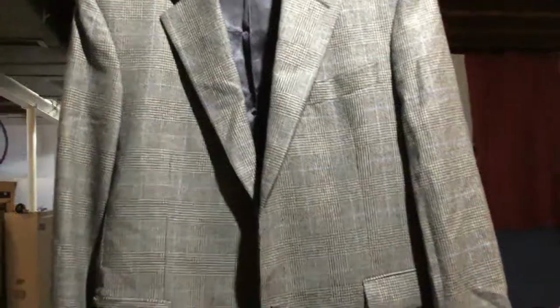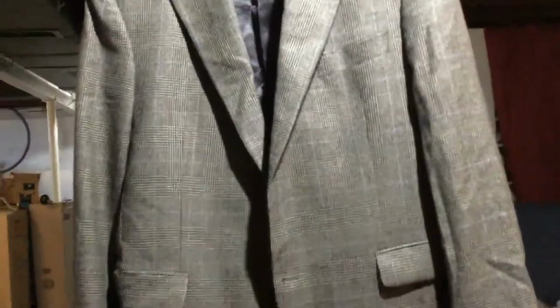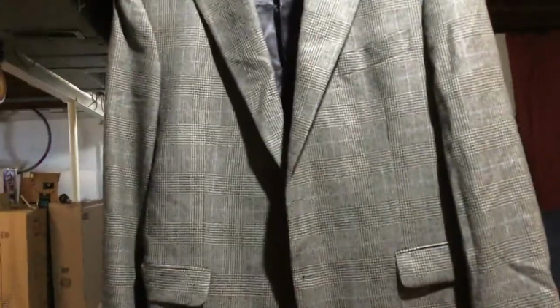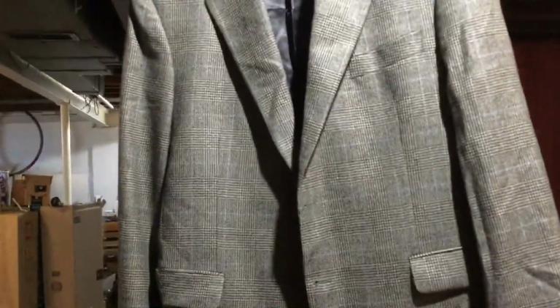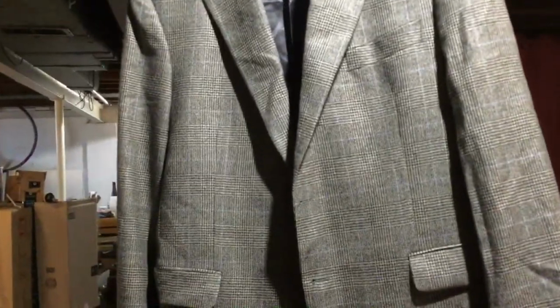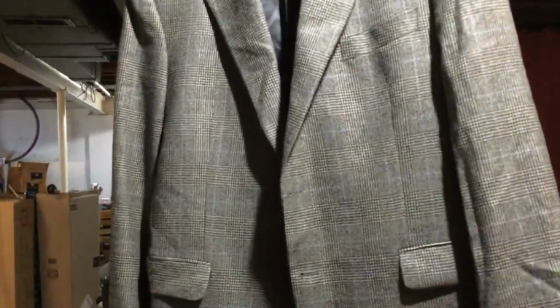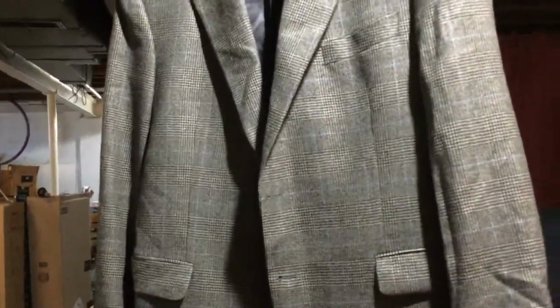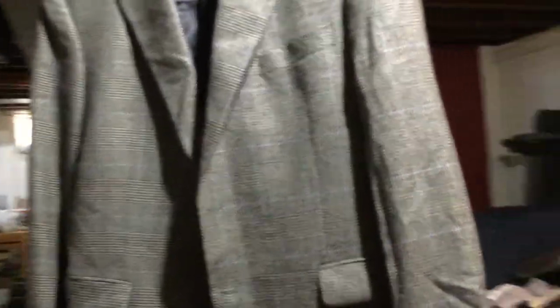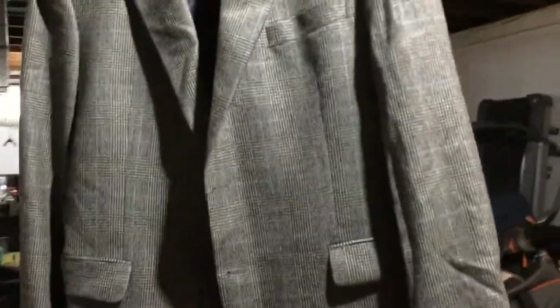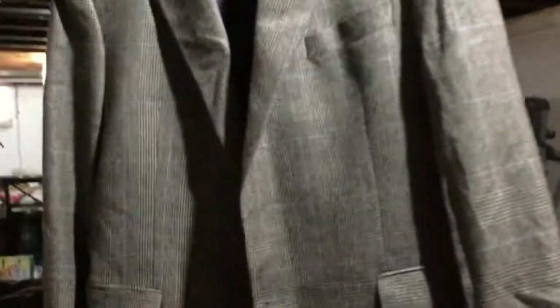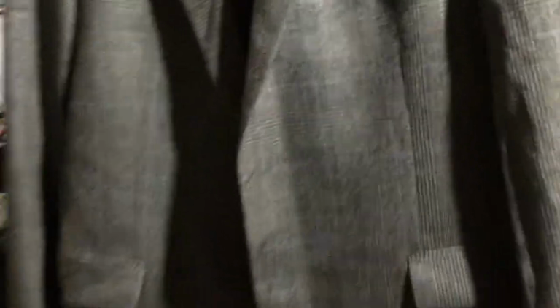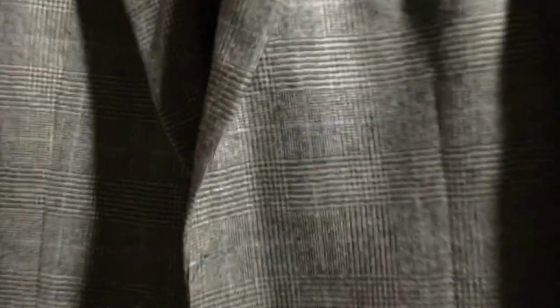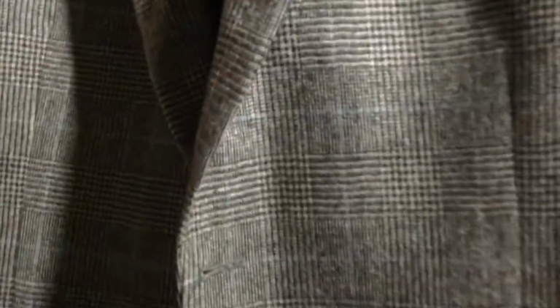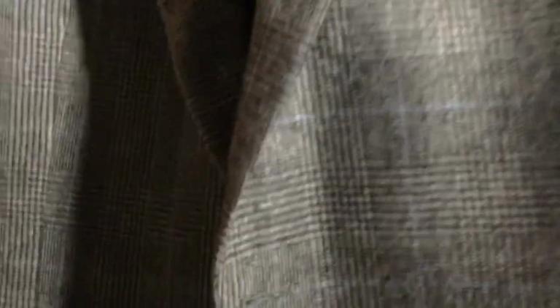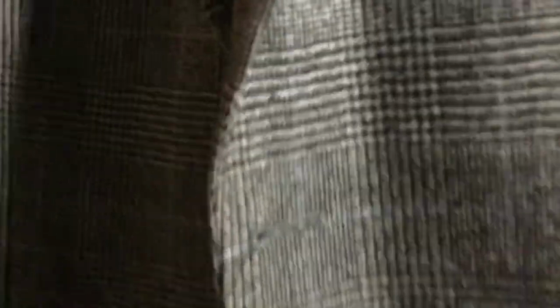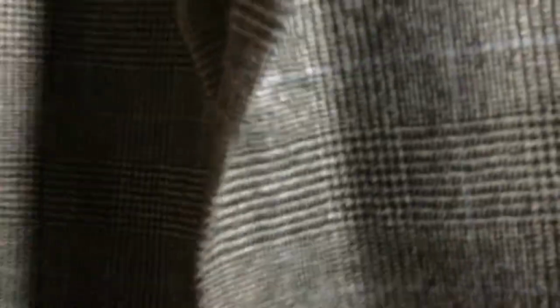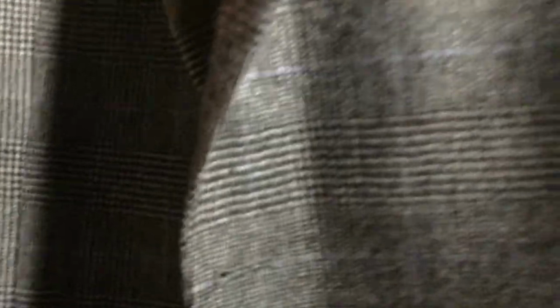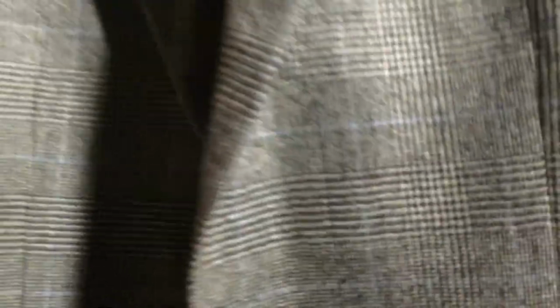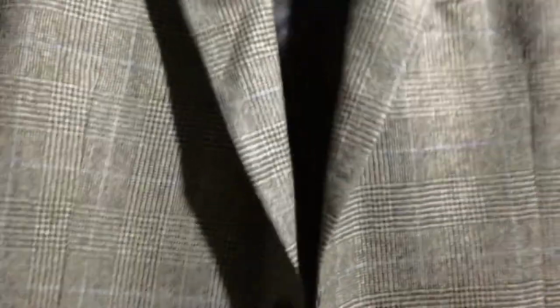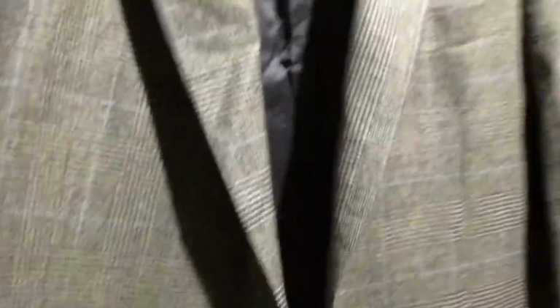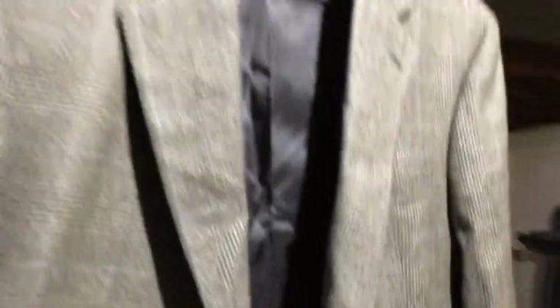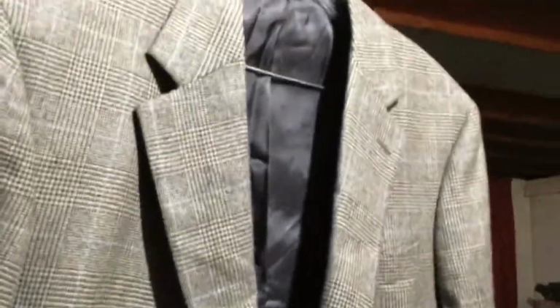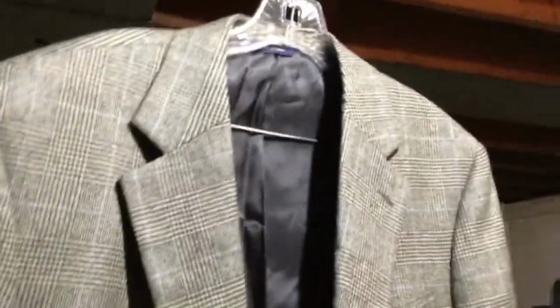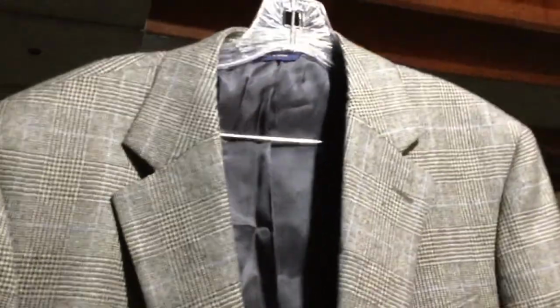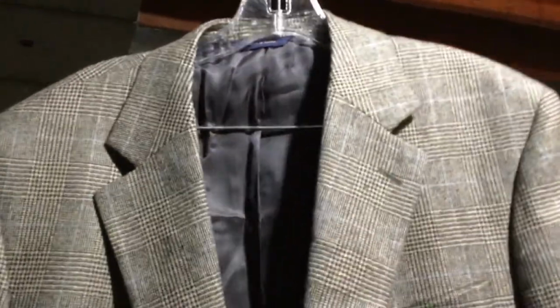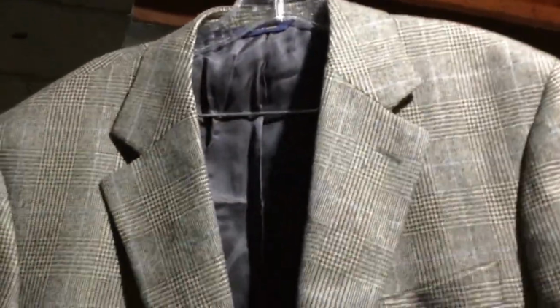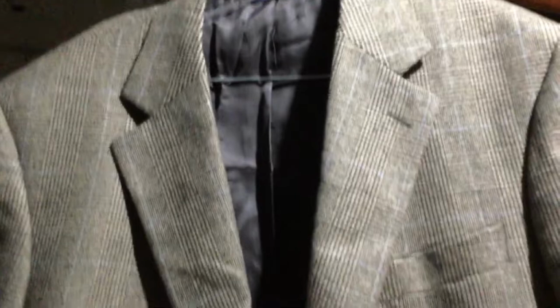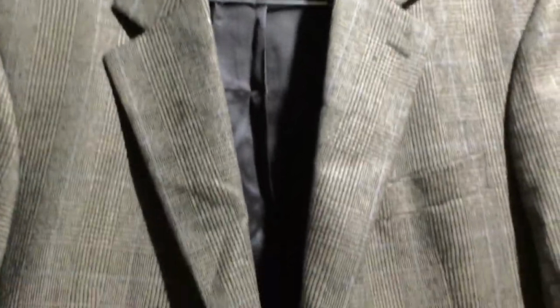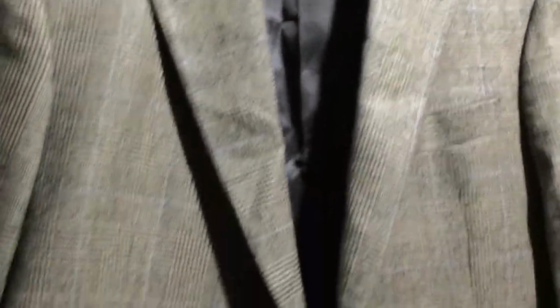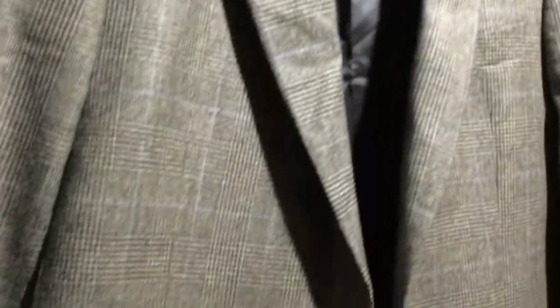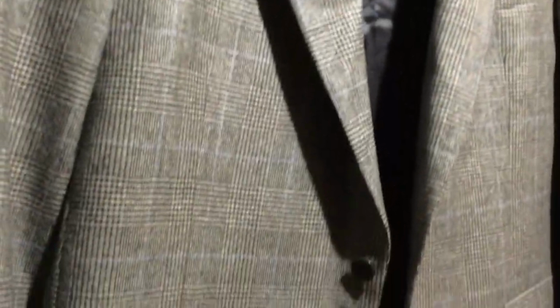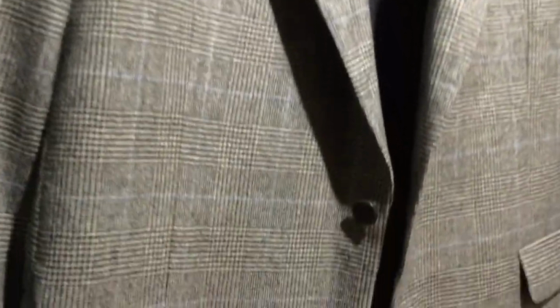What came in the mail? Sorry, the background's going to be pretty bad, by the way, because my dryer is going on. But I had to film this because this just came in the mail. I unboxed it — could have filmed that, I suppose.